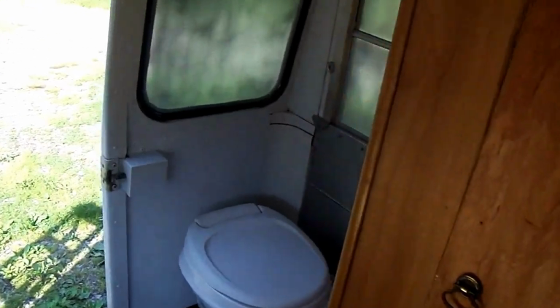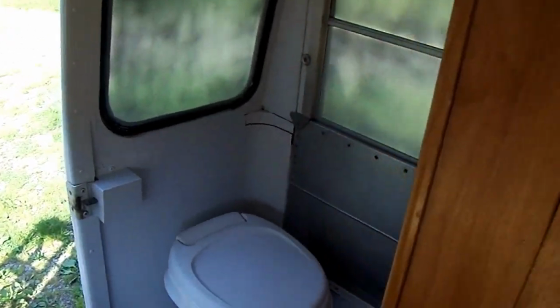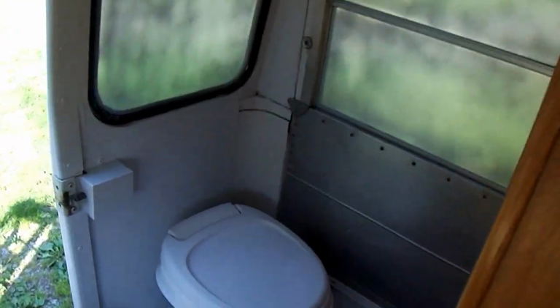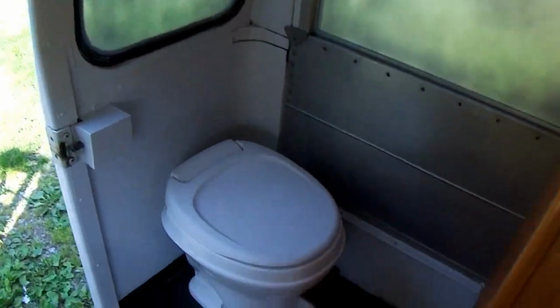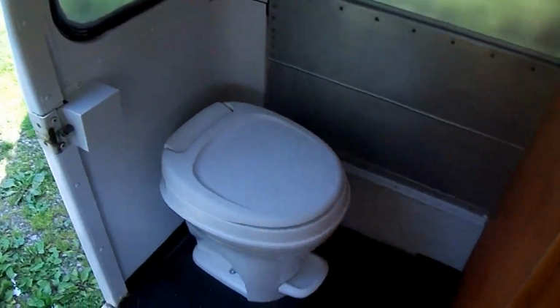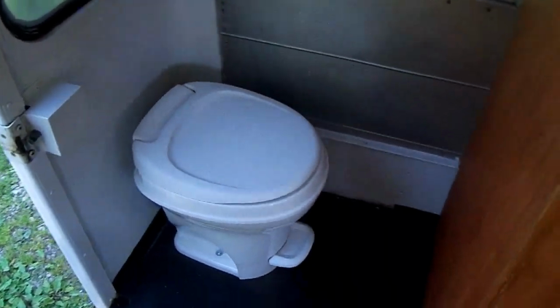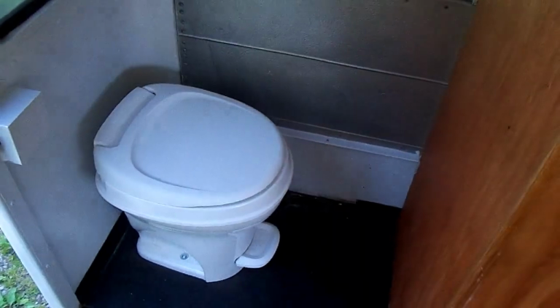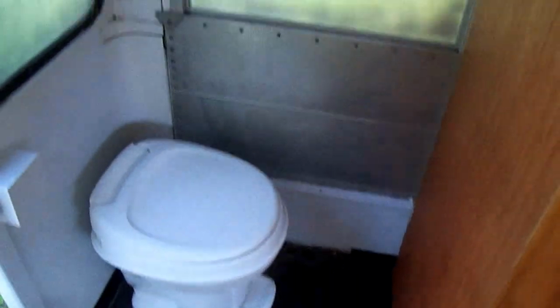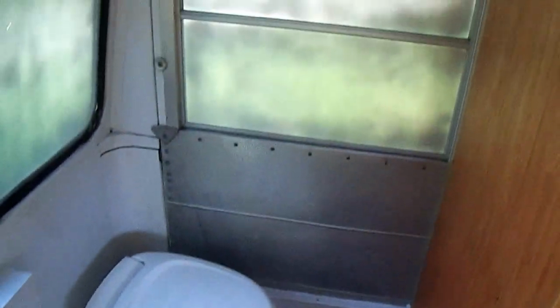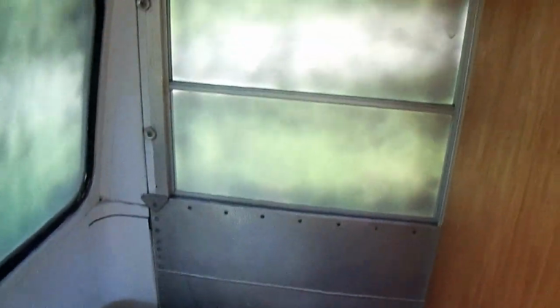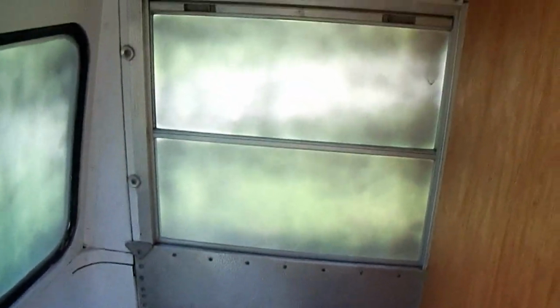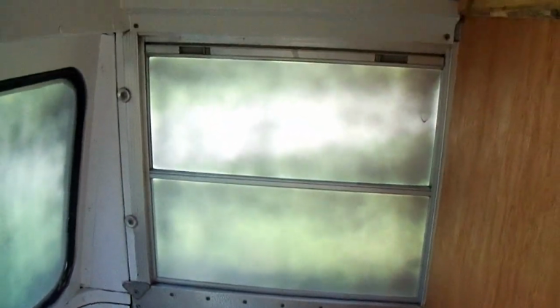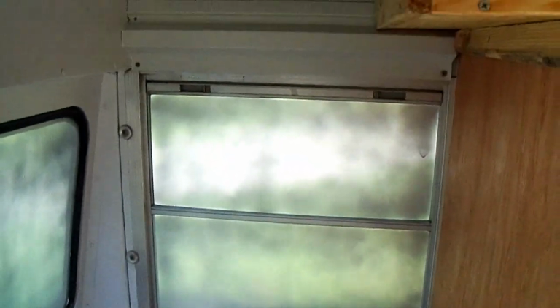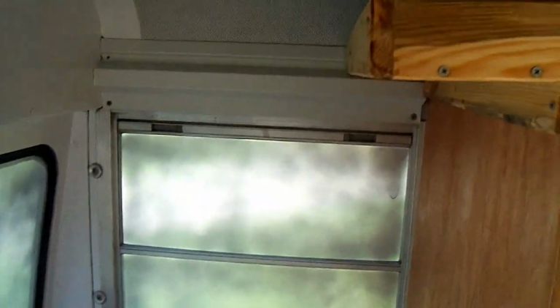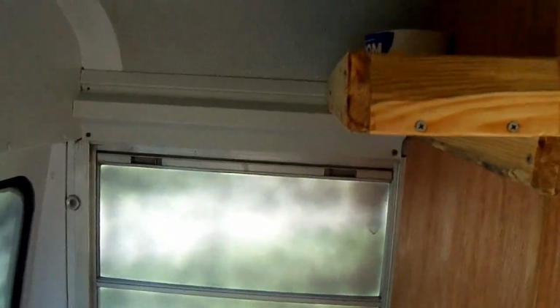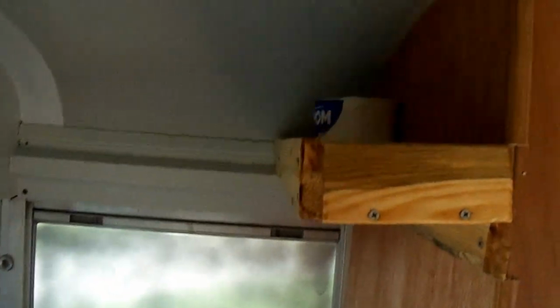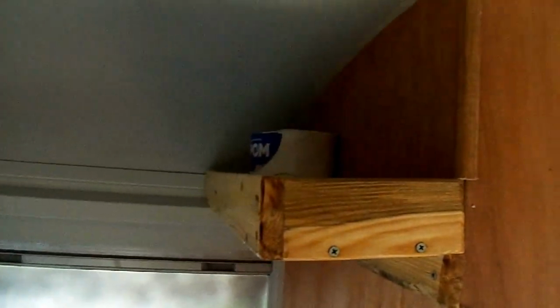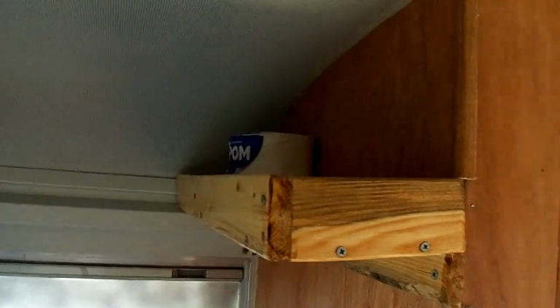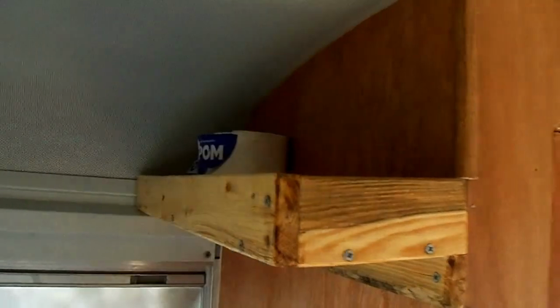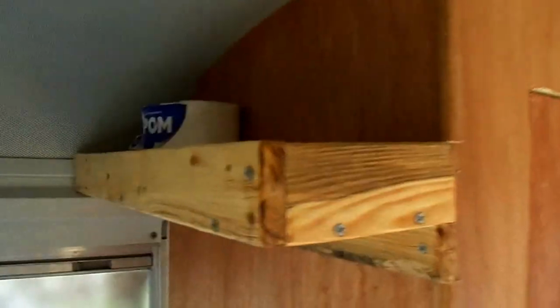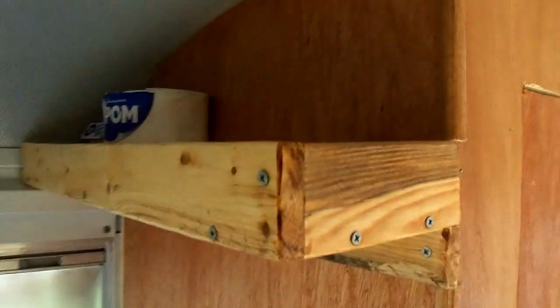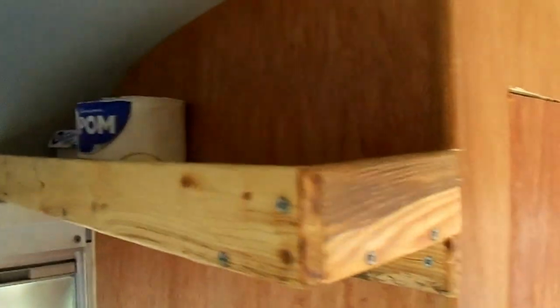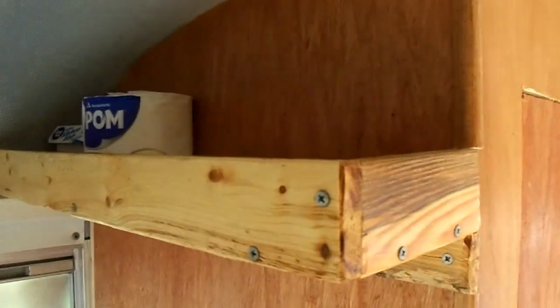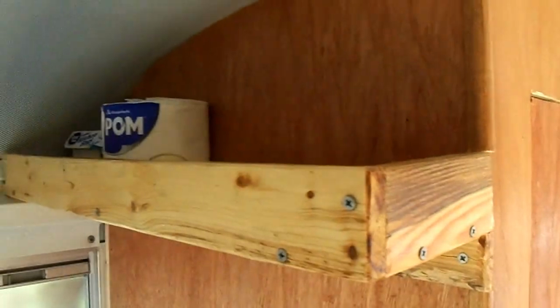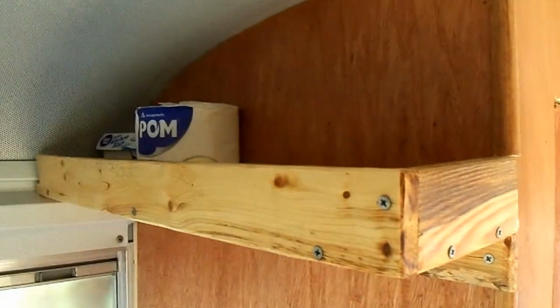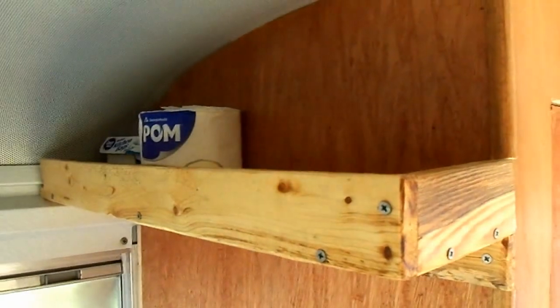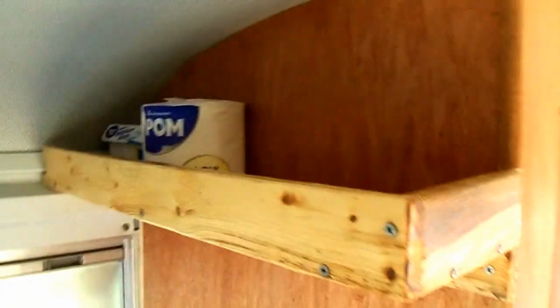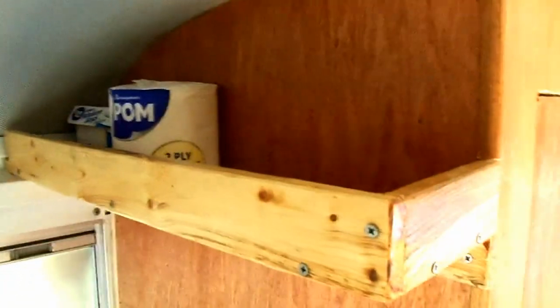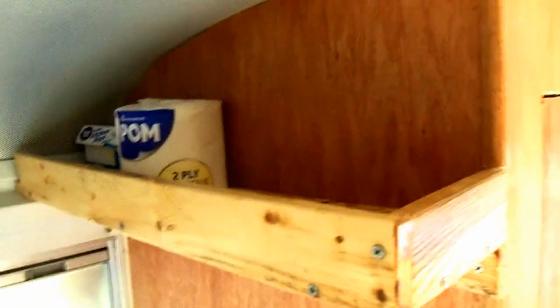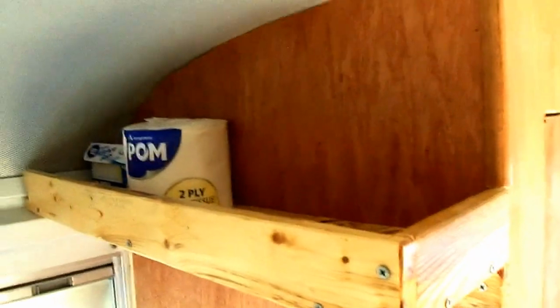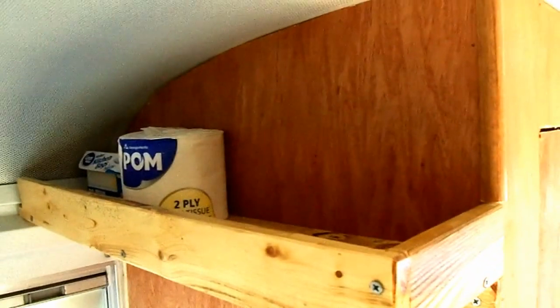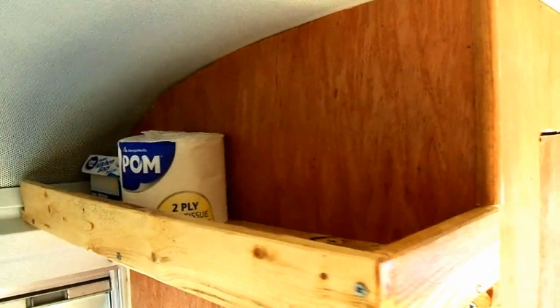In the bathroom, I've got to get a curtain up there. I've got a shelf up there for toiletries and so forth.